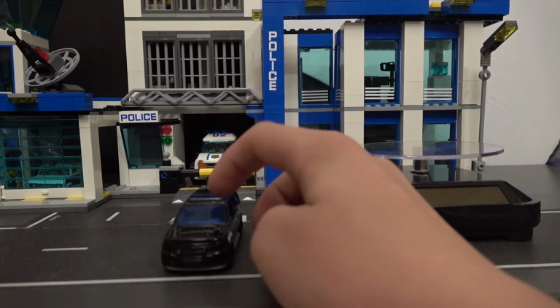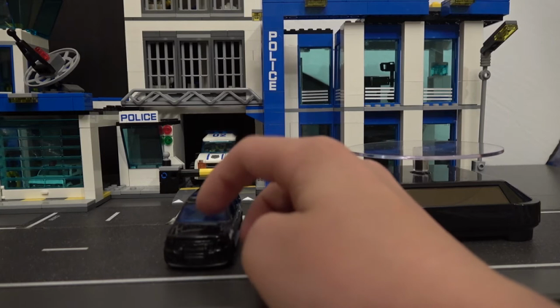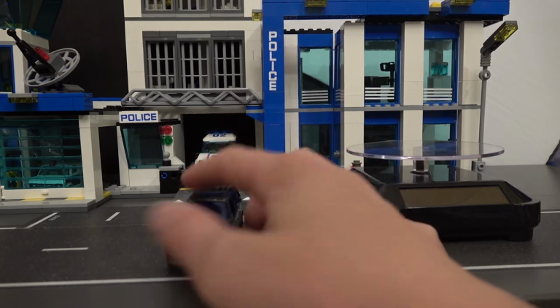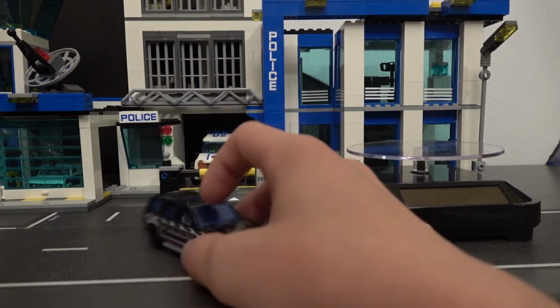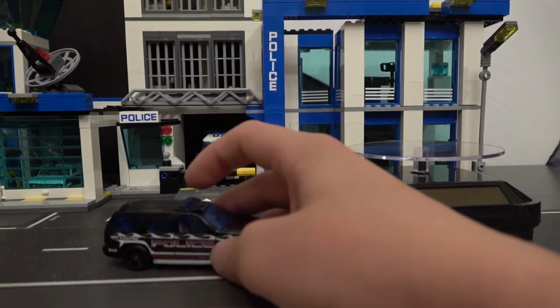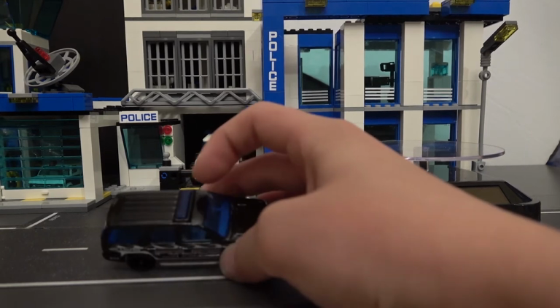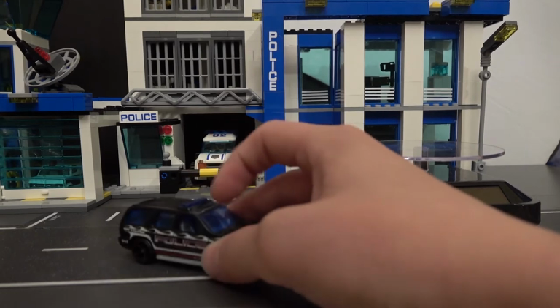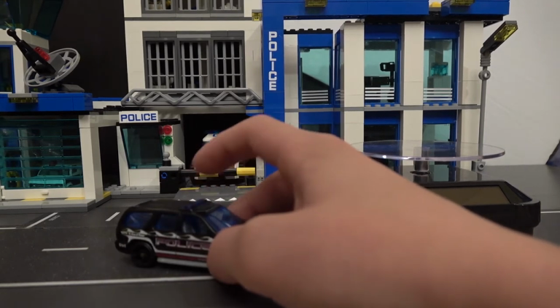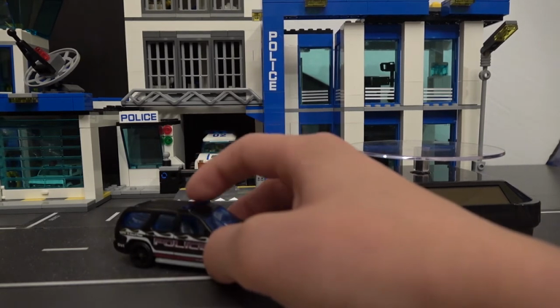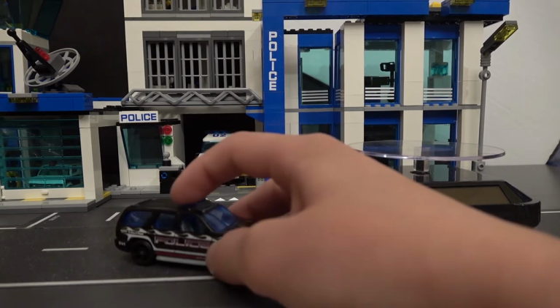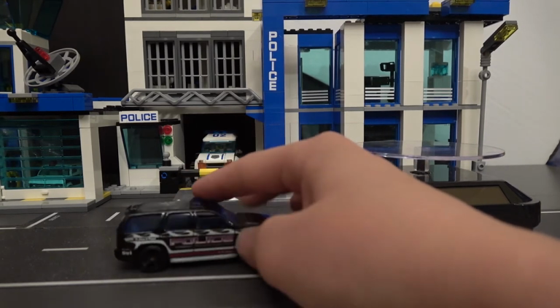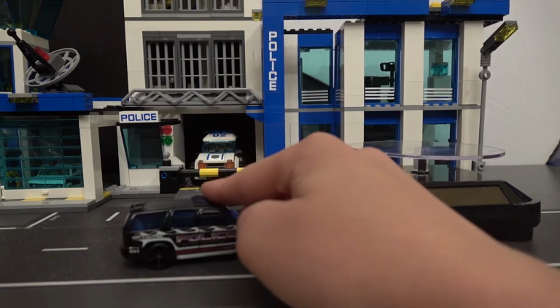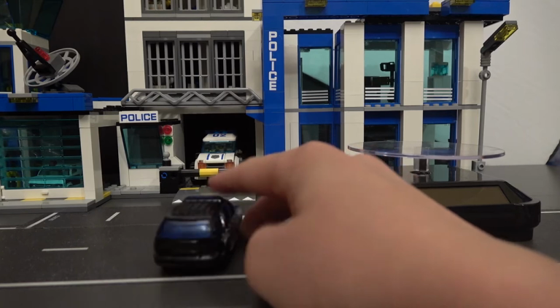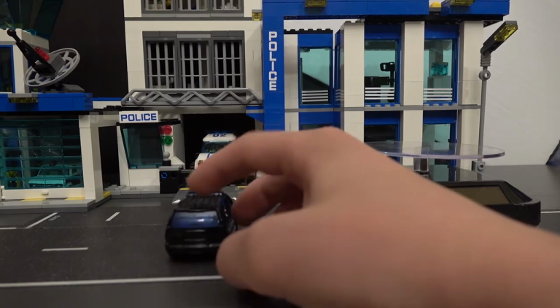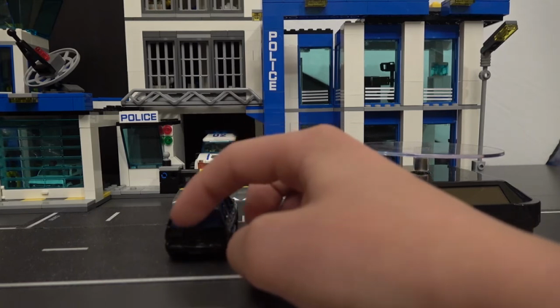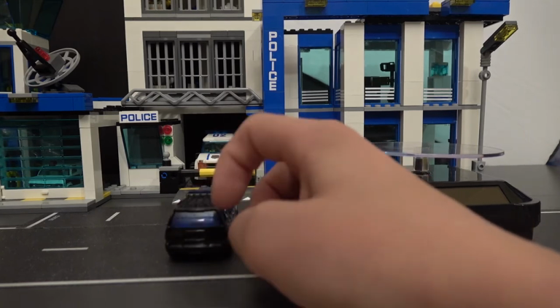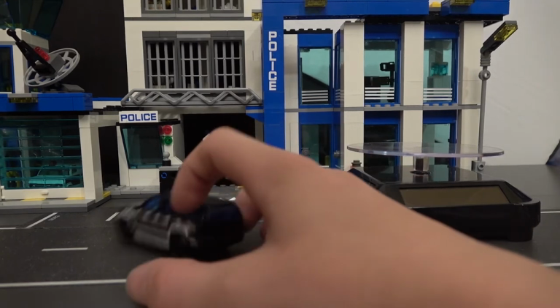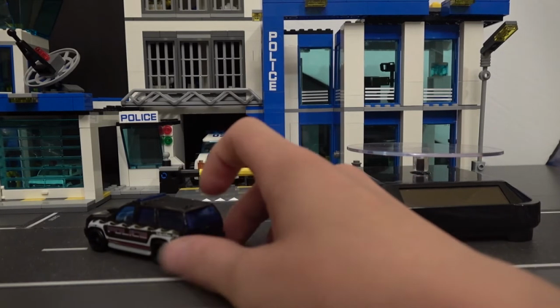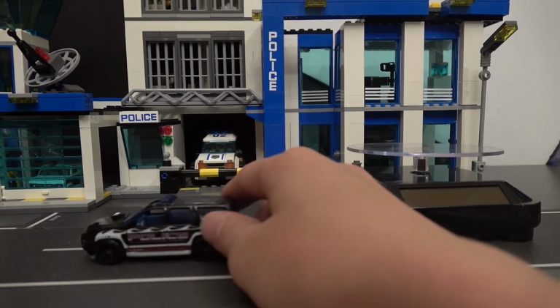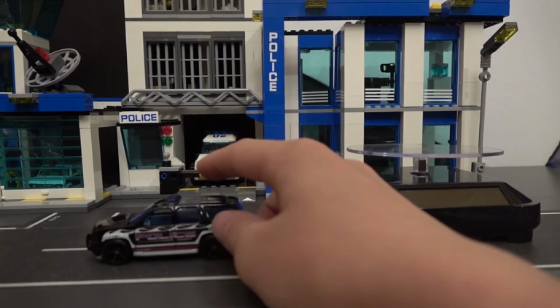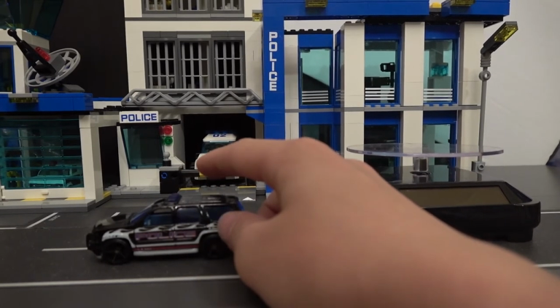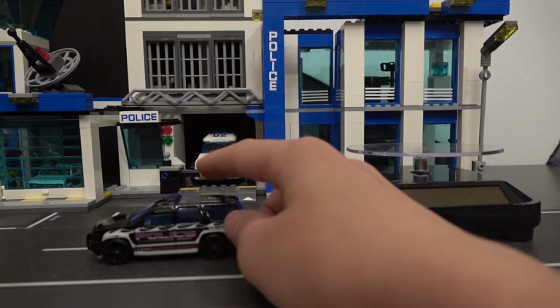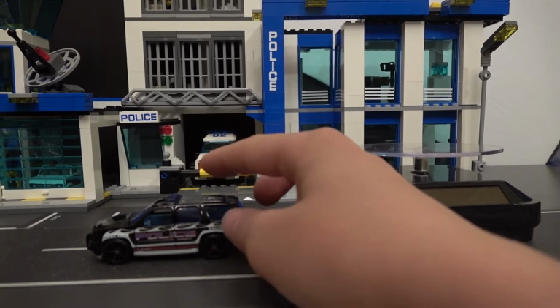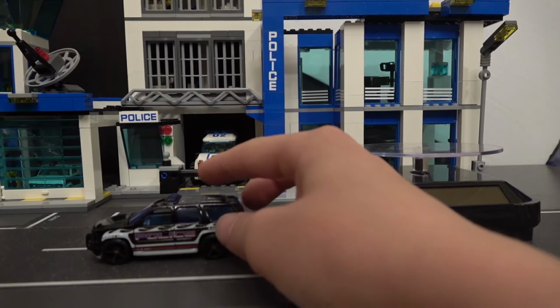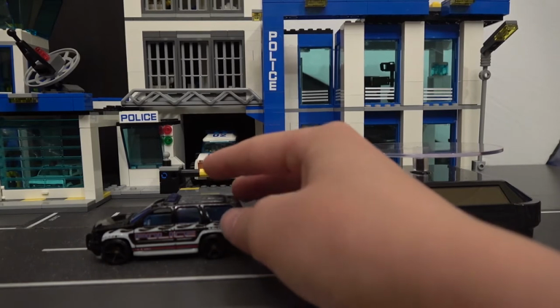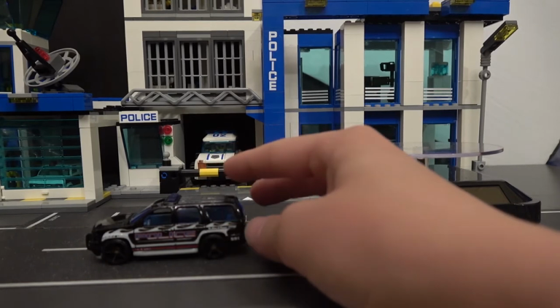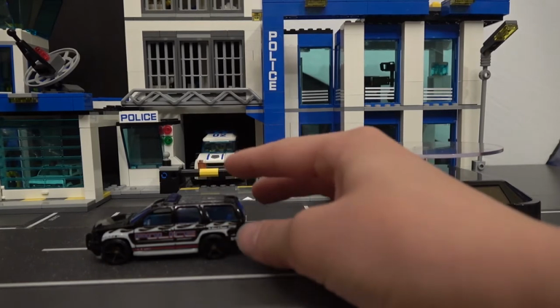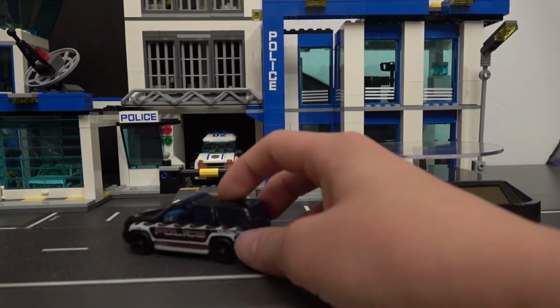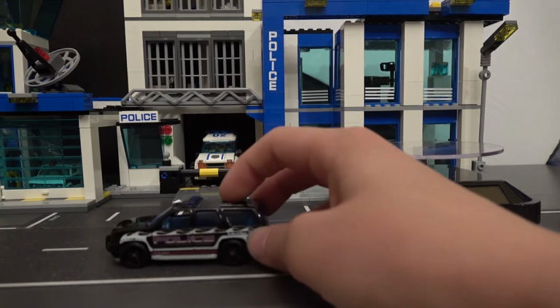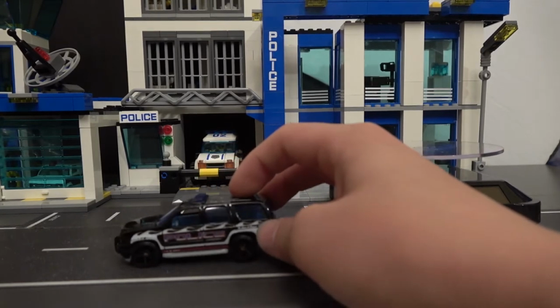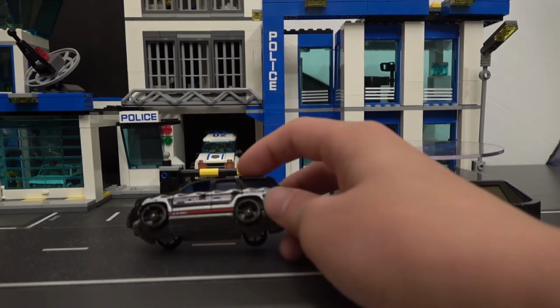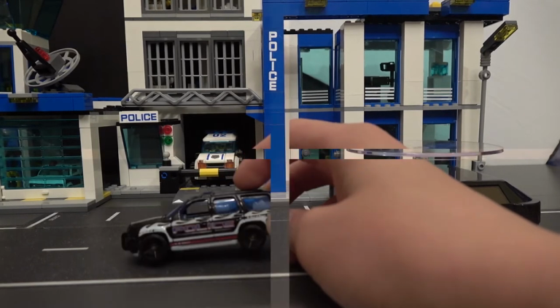Blue windows — they use the same window material for the lights on the top. Gray interior. Nice car. Moving on.